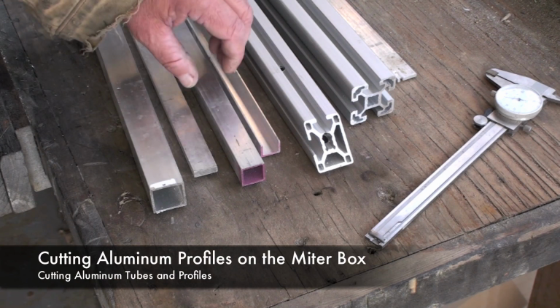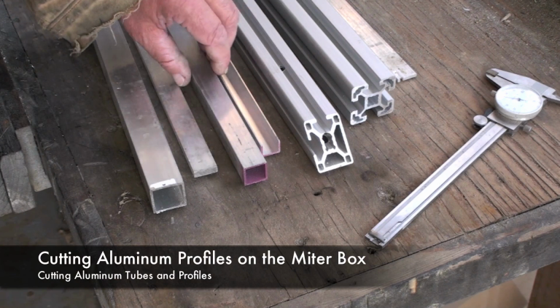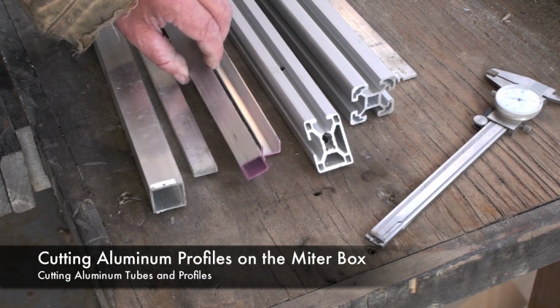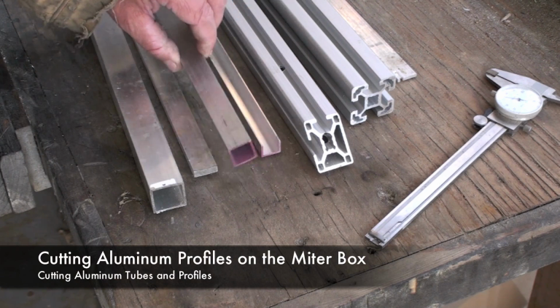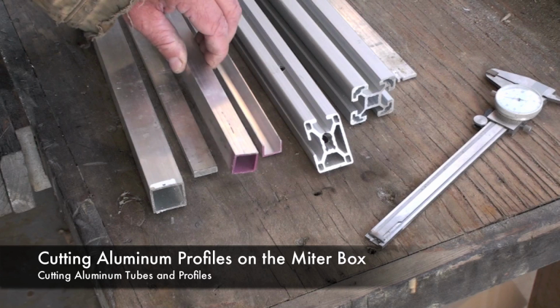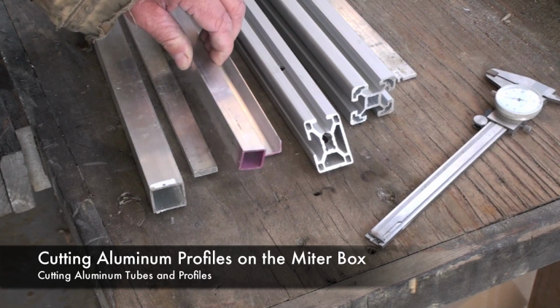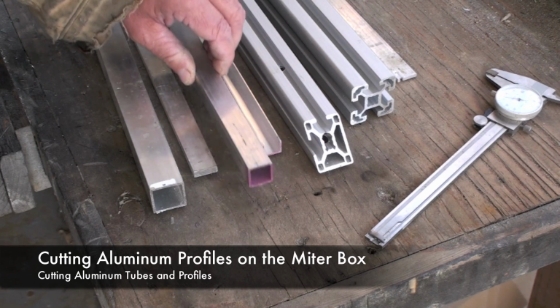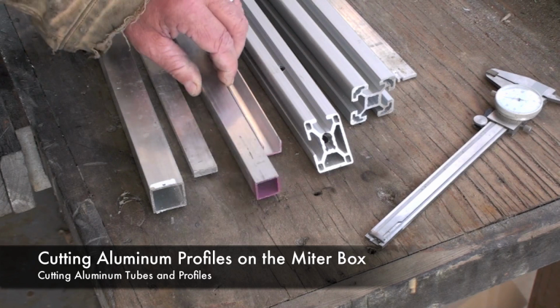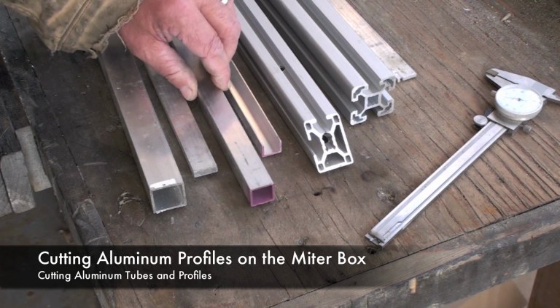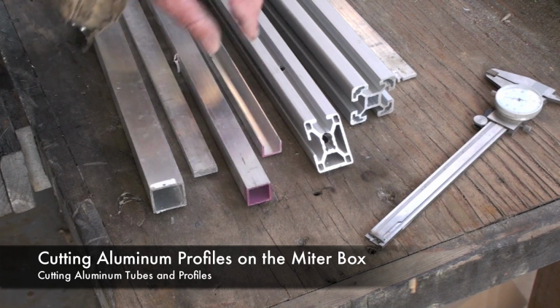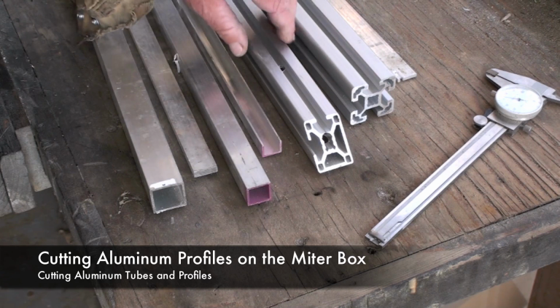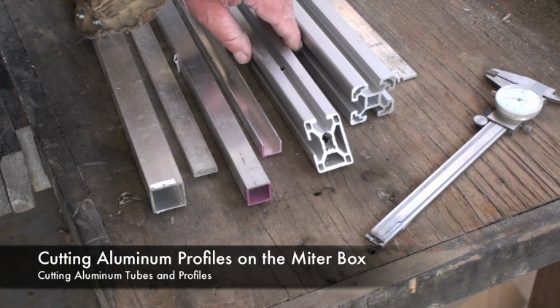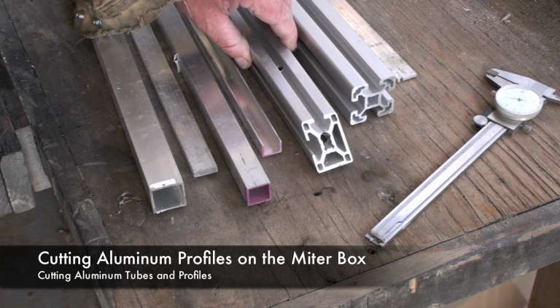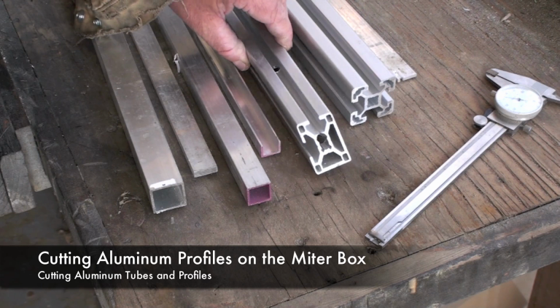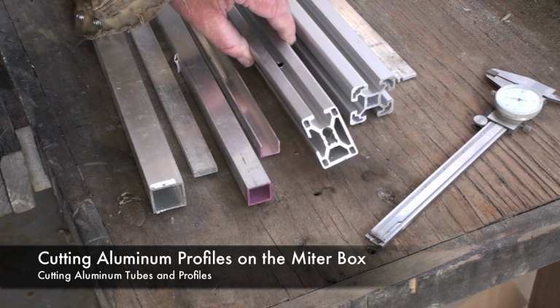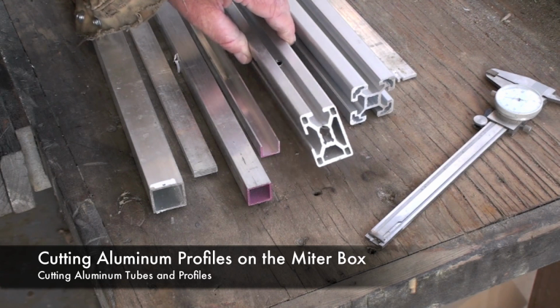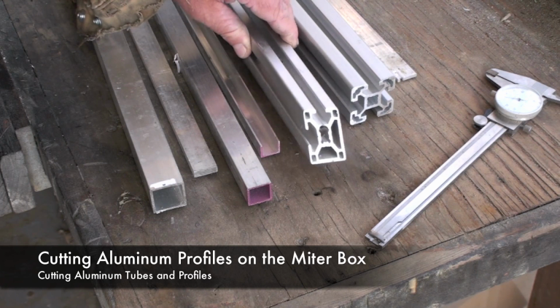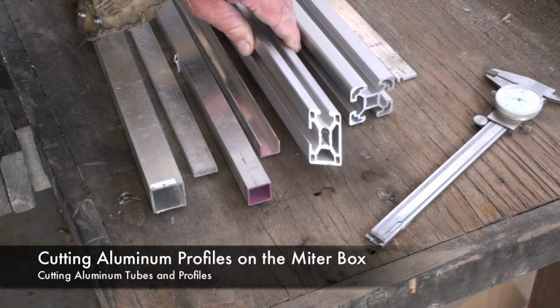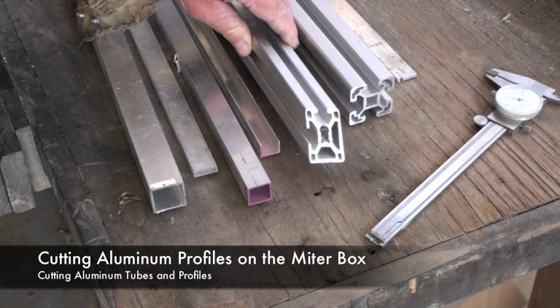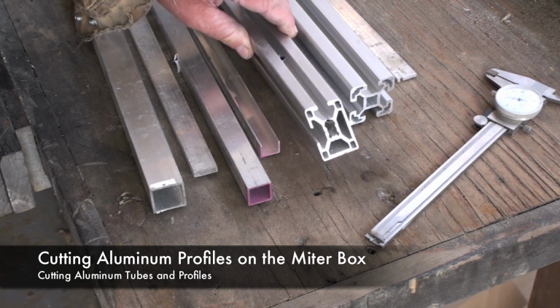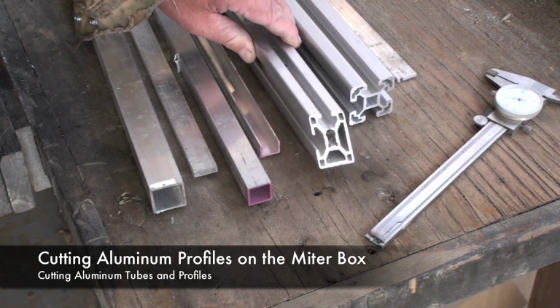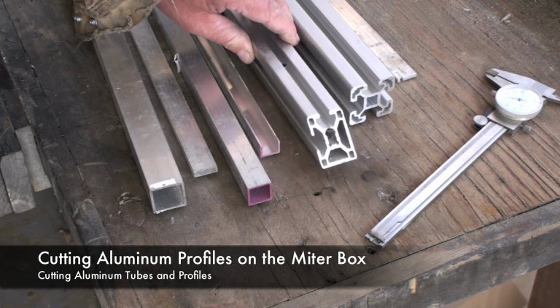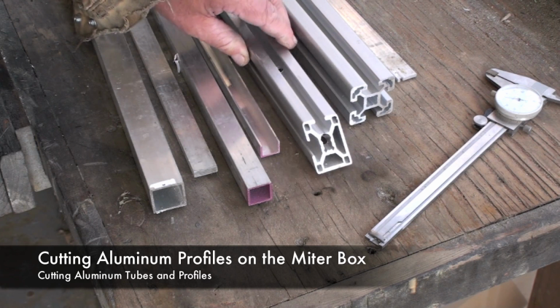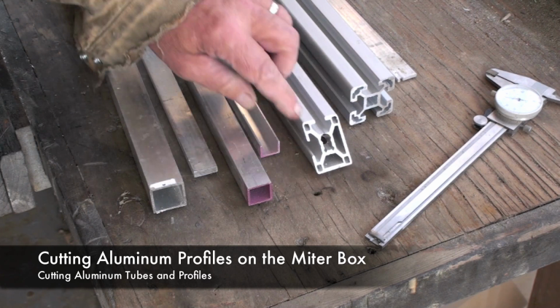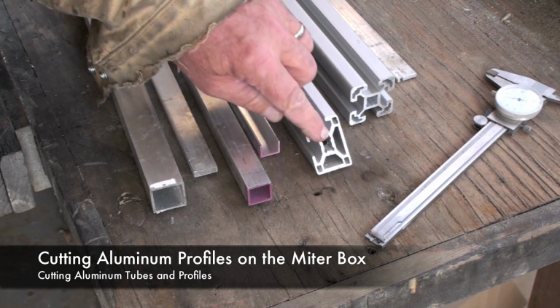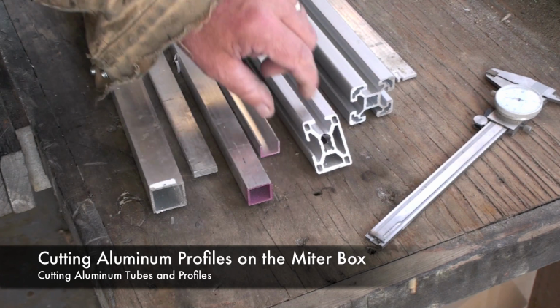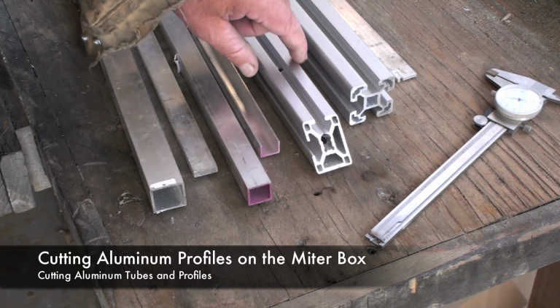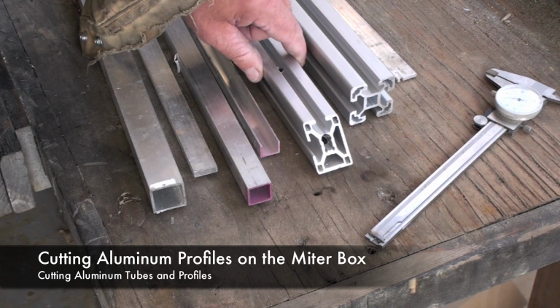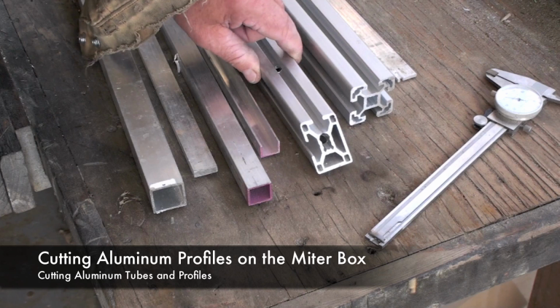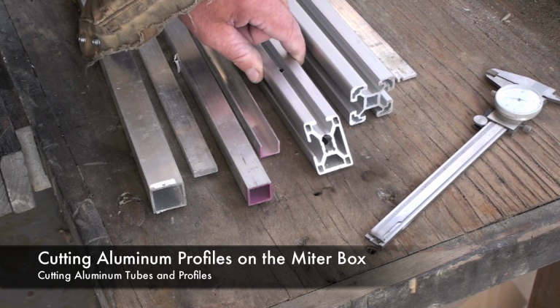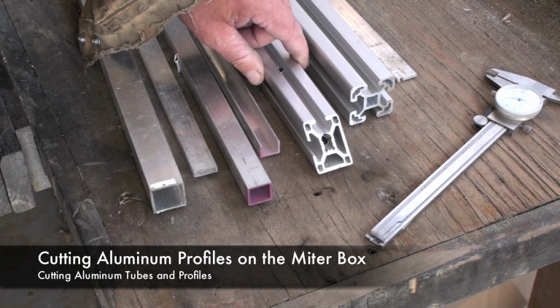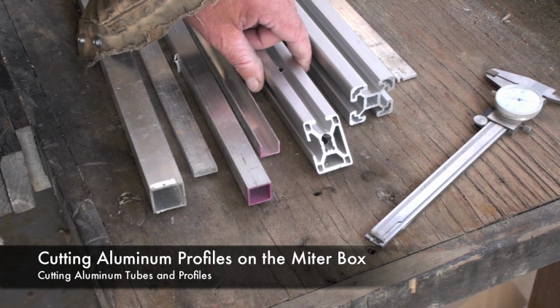Profiles like these pieces of aluminum can also be cut with the miter box. This is a piece of extruded aluminum cut at a 45-degree angle.